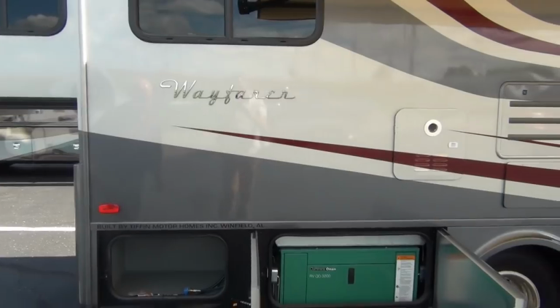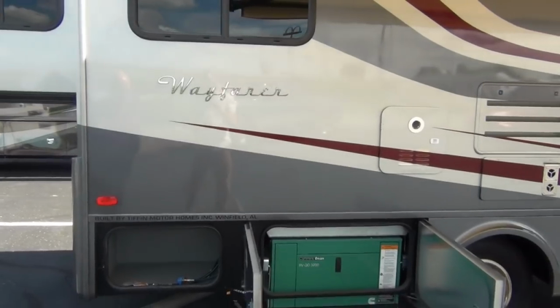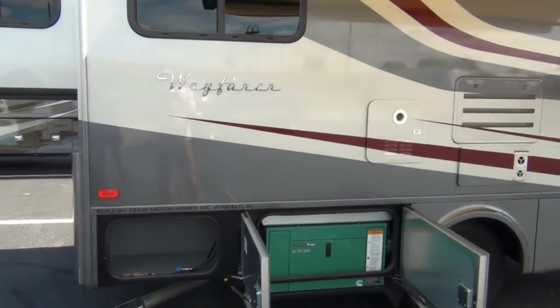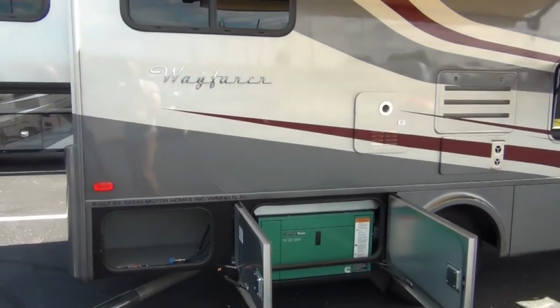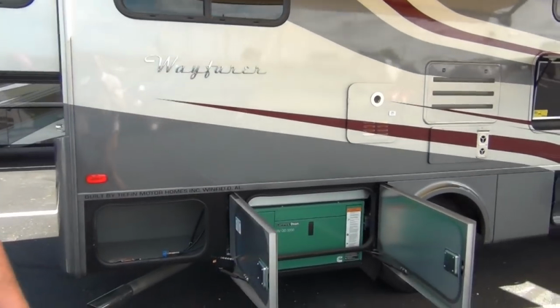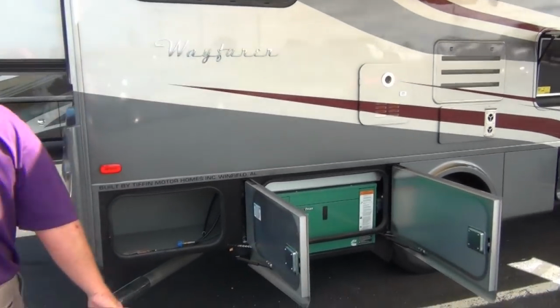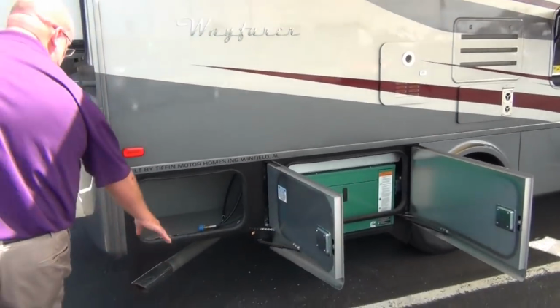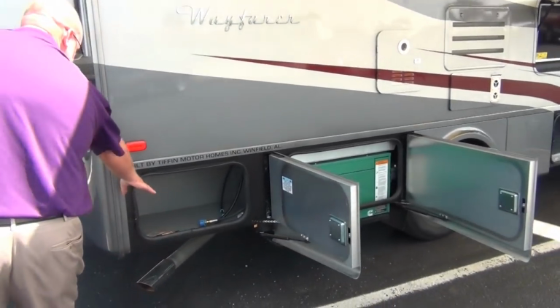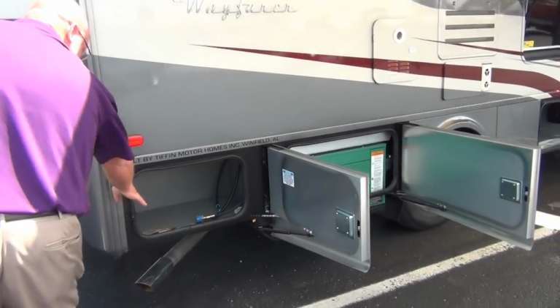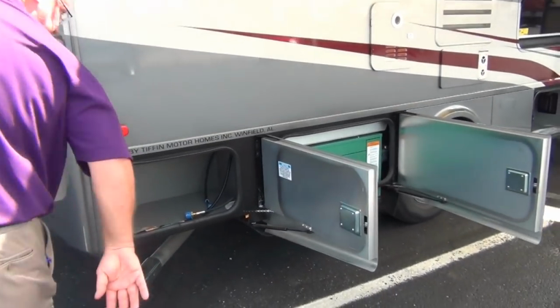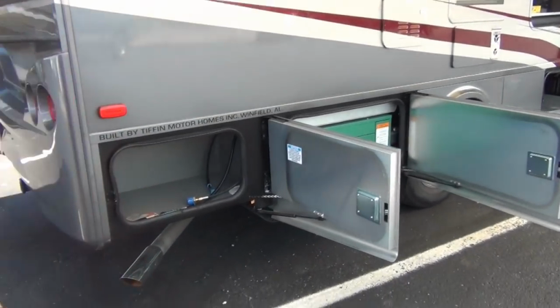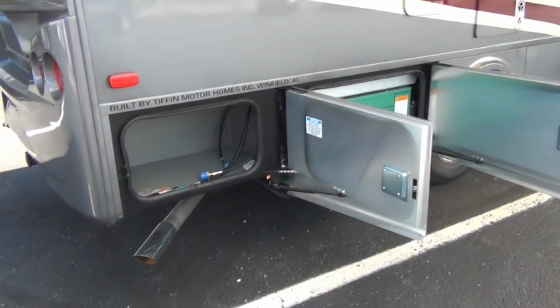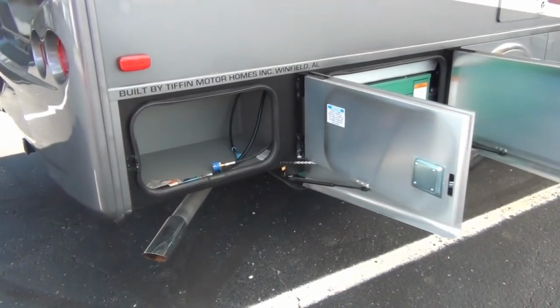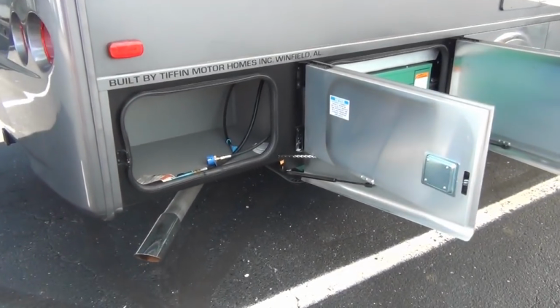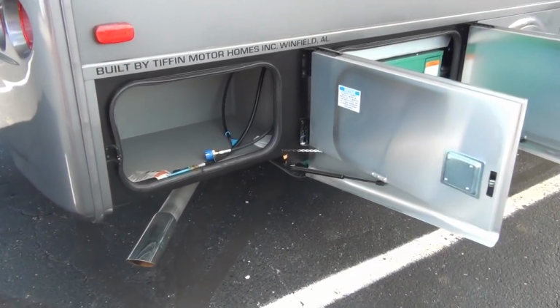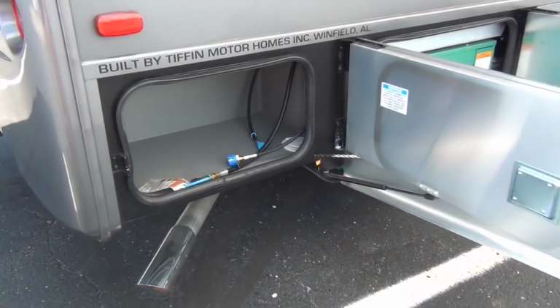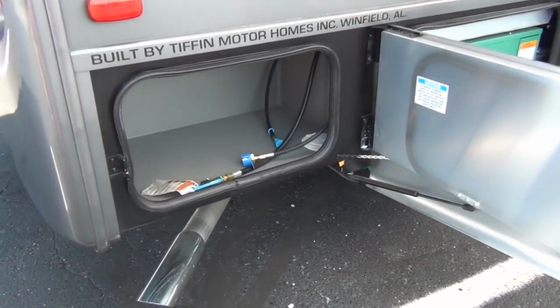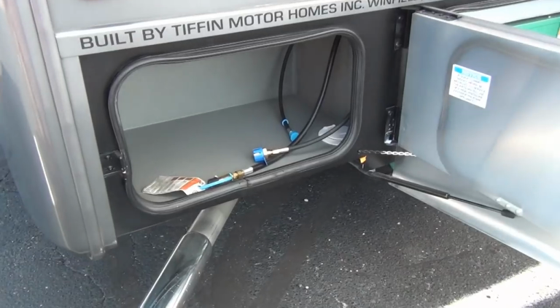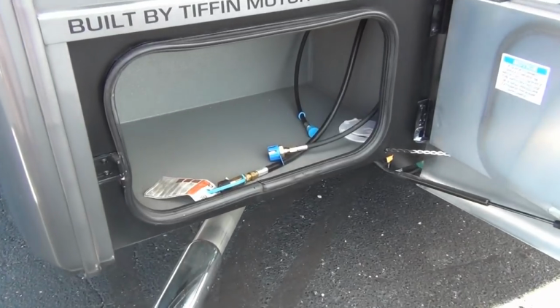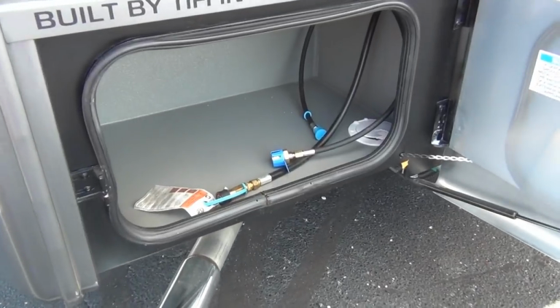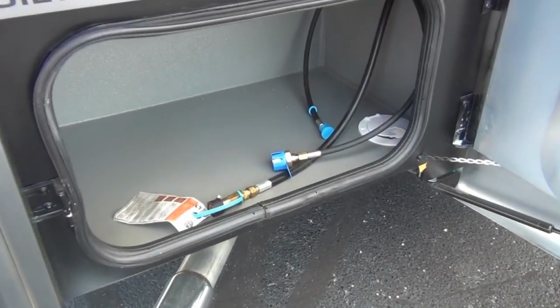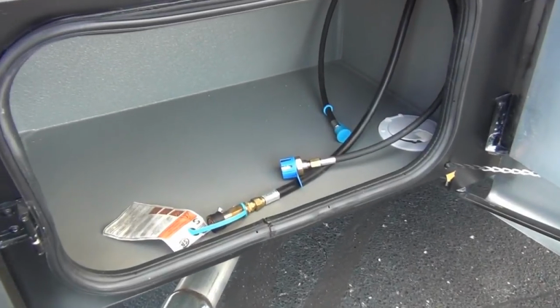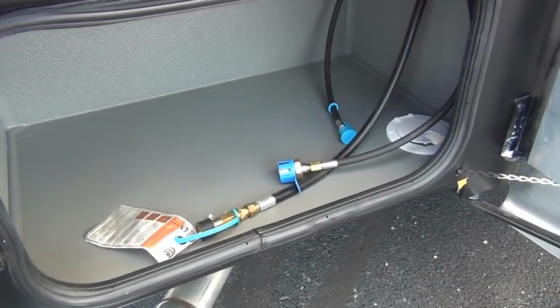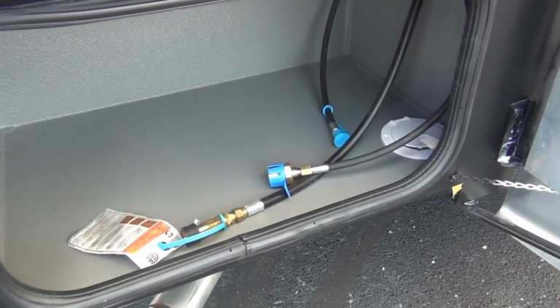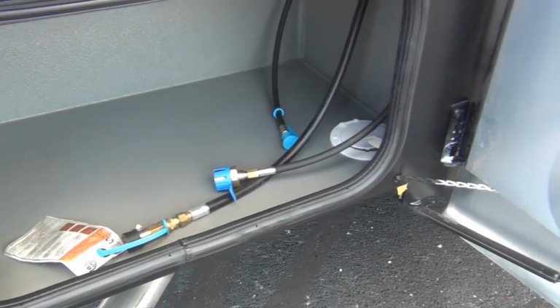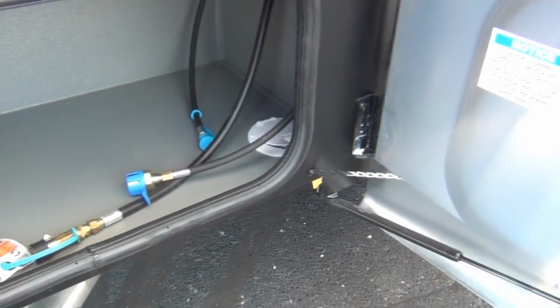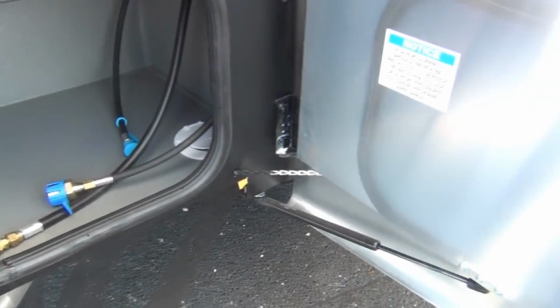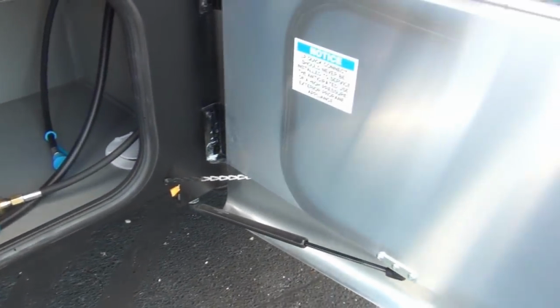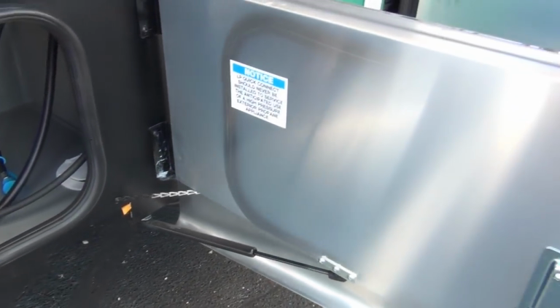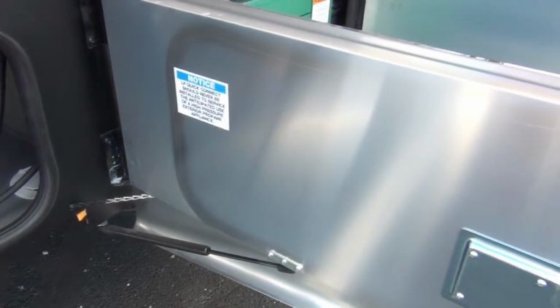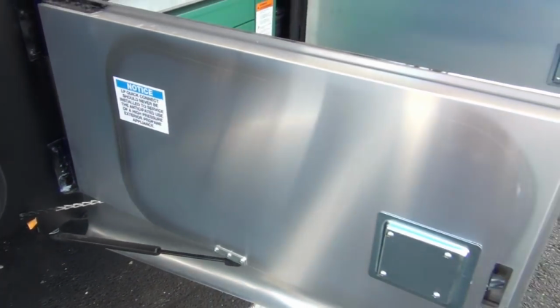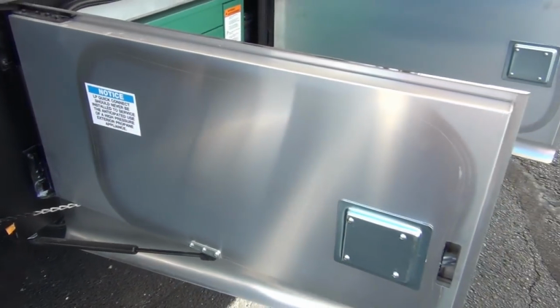You can see they have installed a lot of storage underneath. You can see how well constructed the storage doors are — very durable.